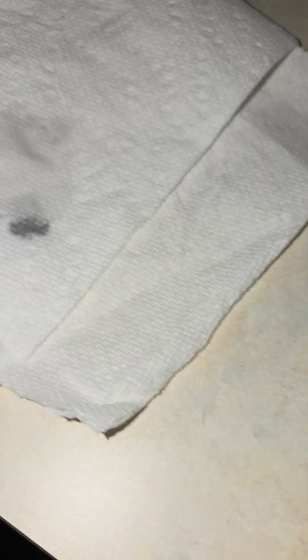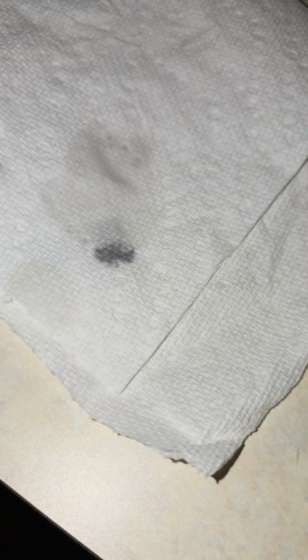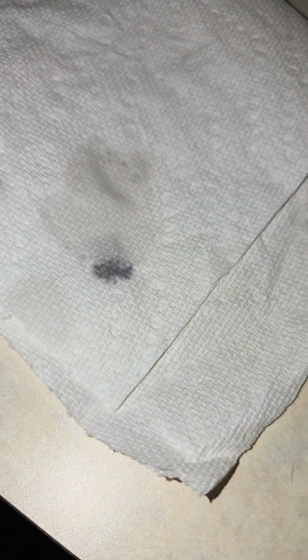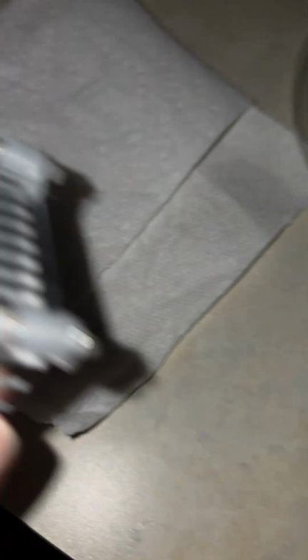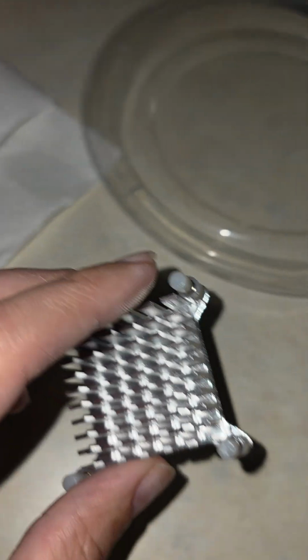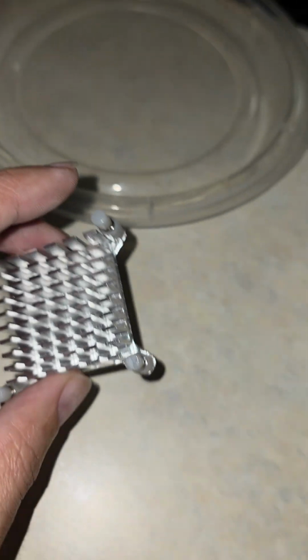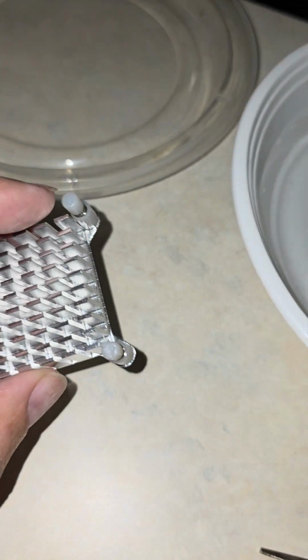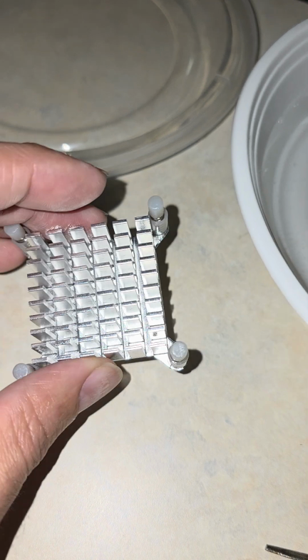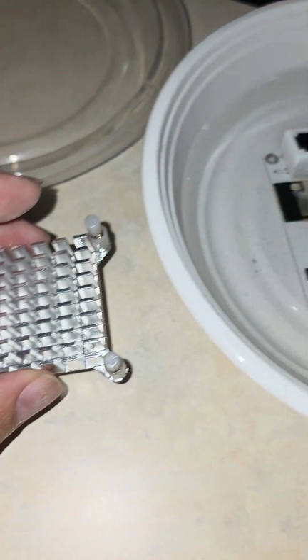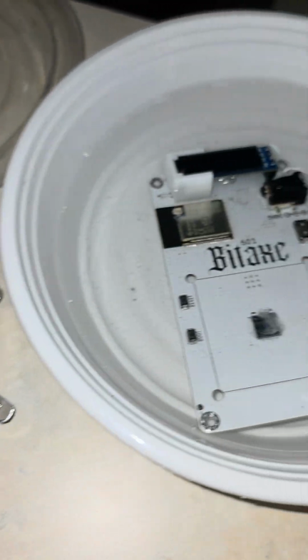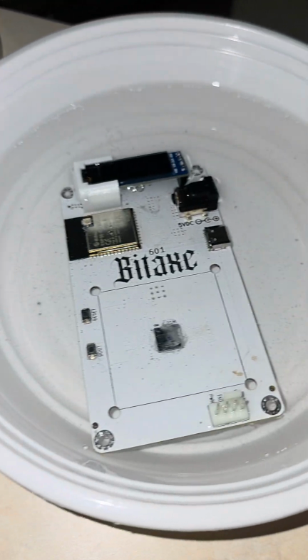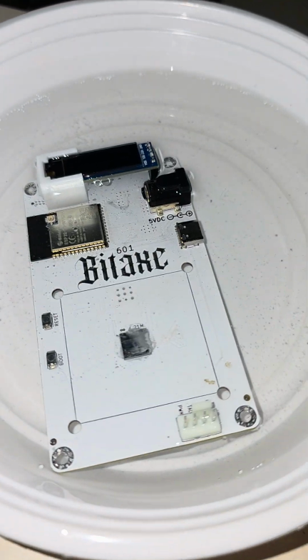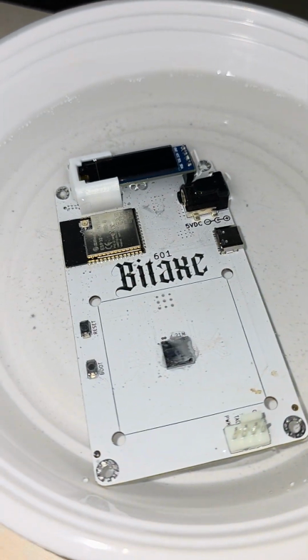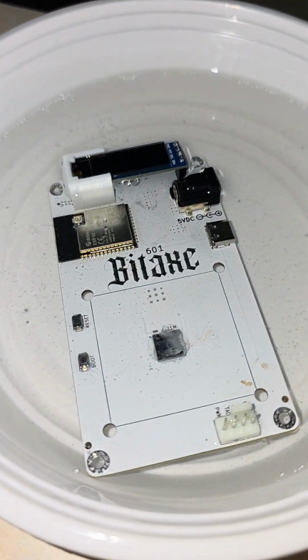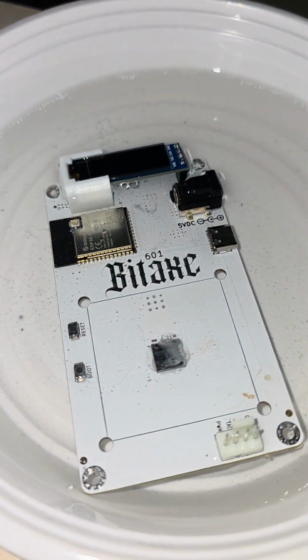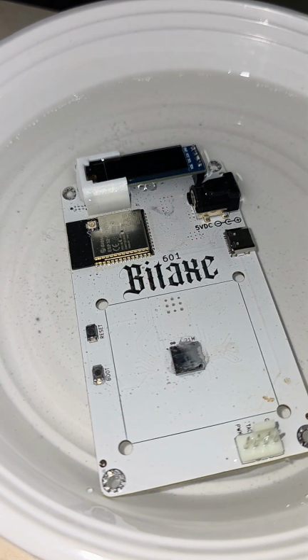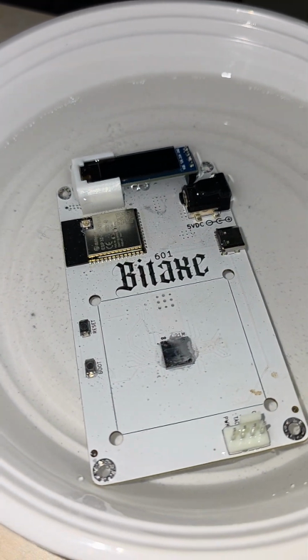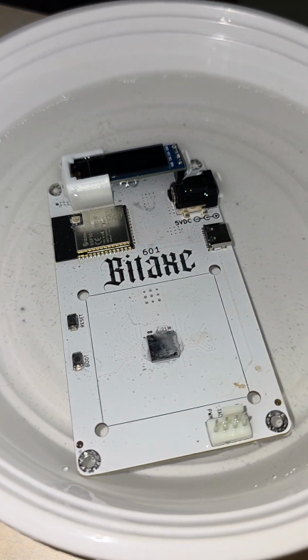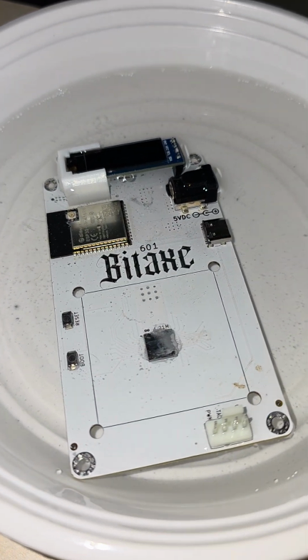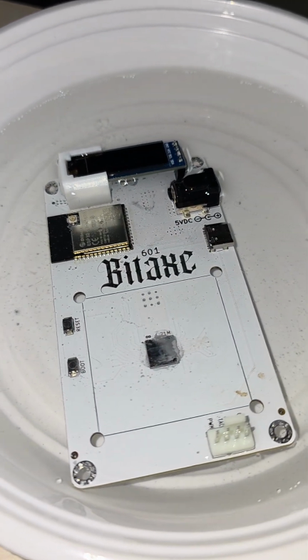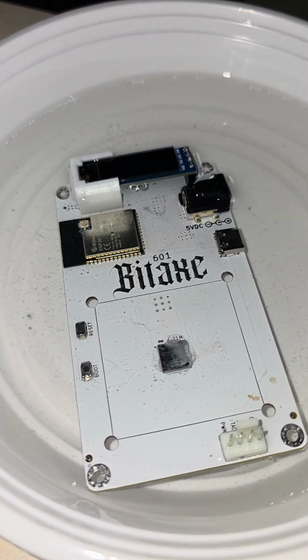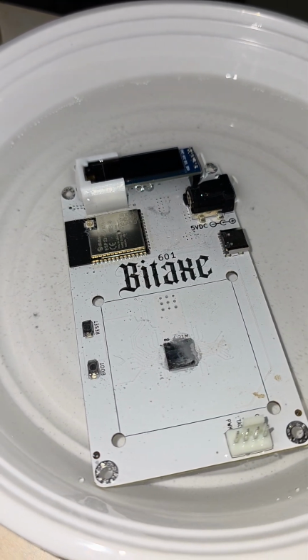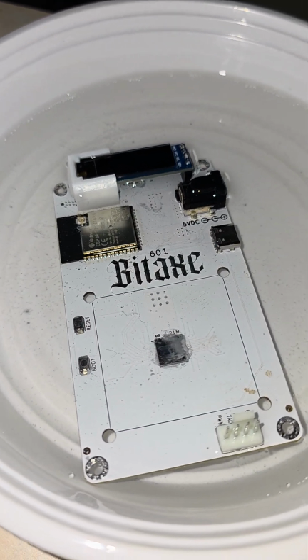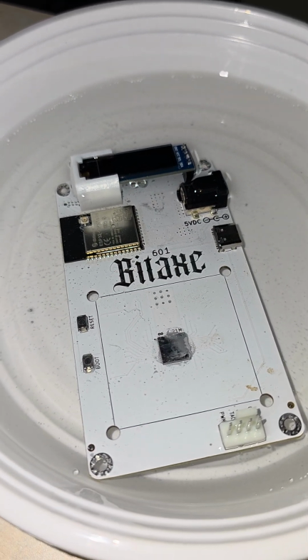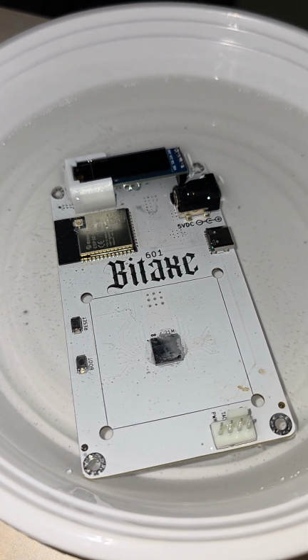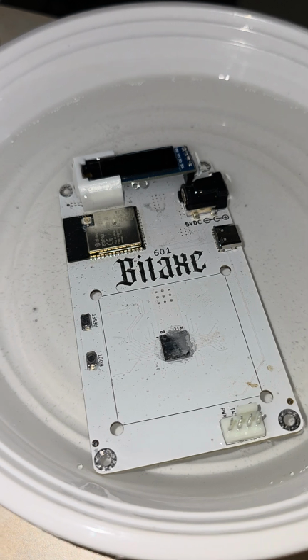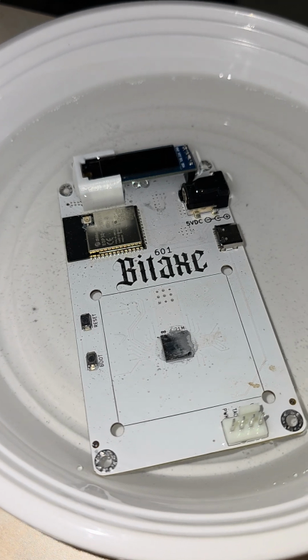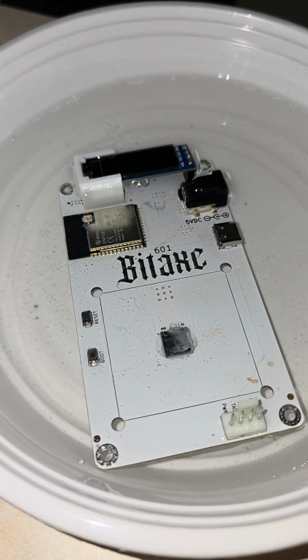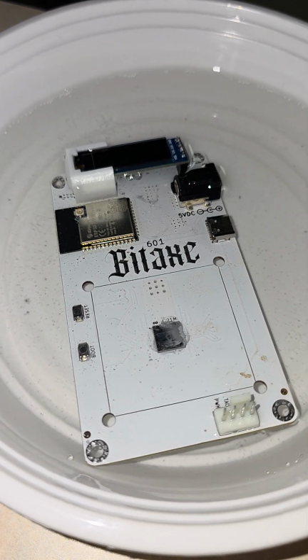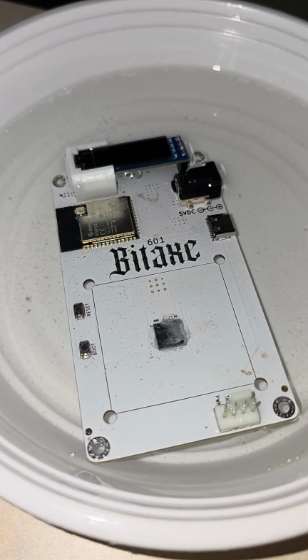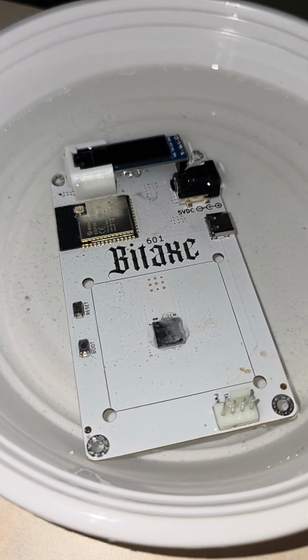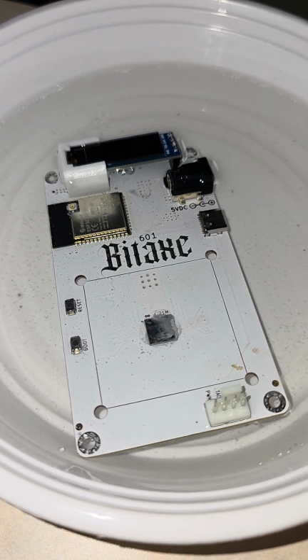Already cleaned off the thermal paste, but after immersion cooling this thing we were able to push it up. The highest I saw was 1.68 tera hash, and the average we finally hit was 1.2 tera hash.